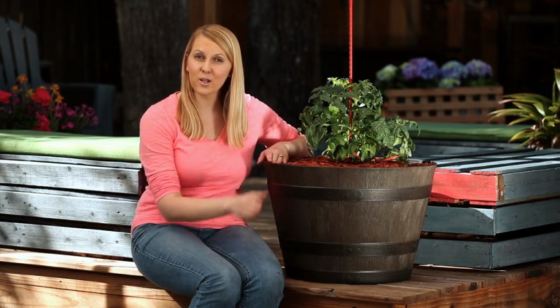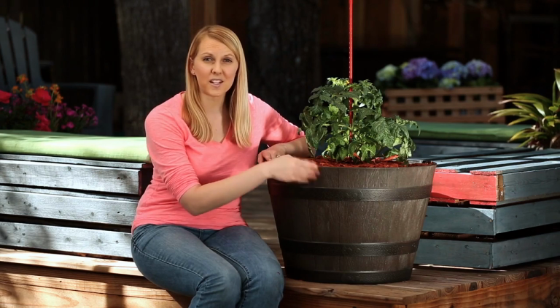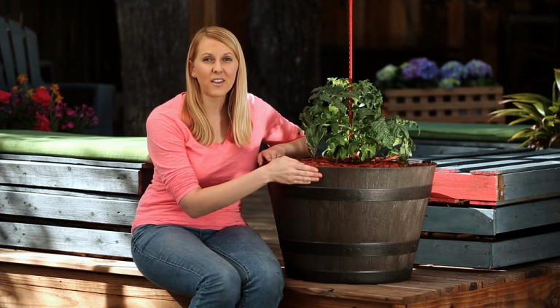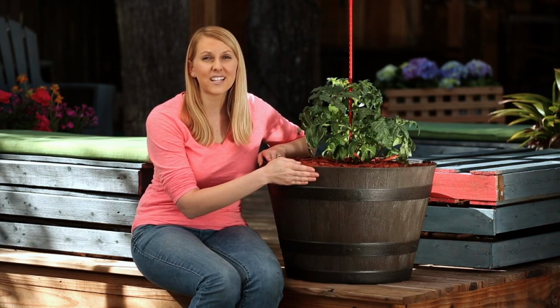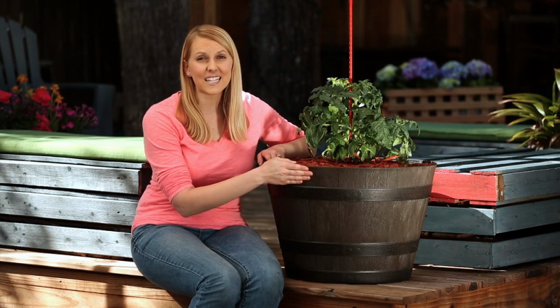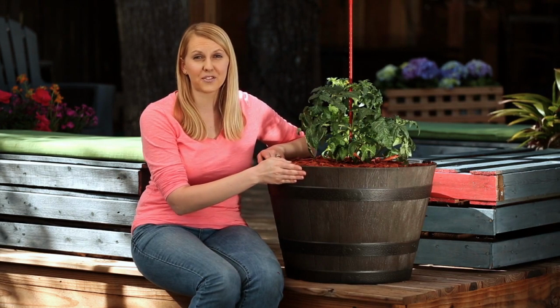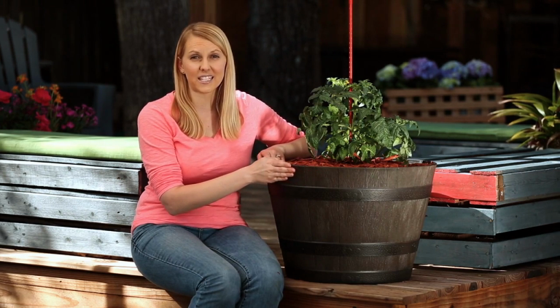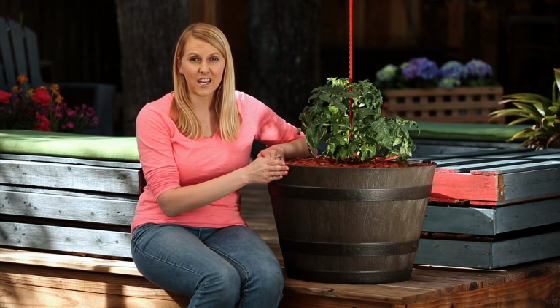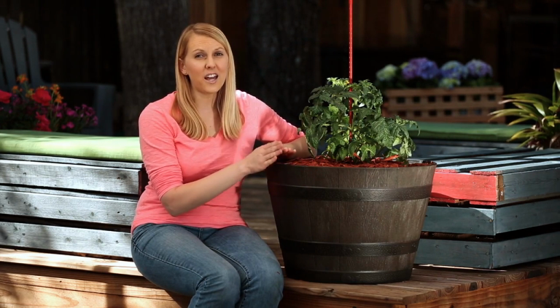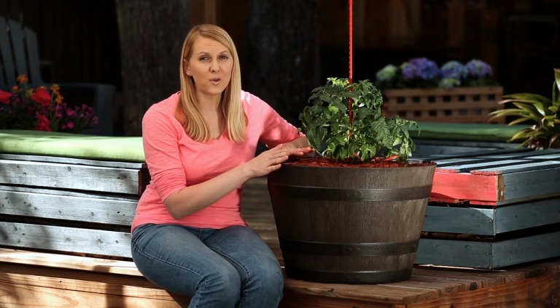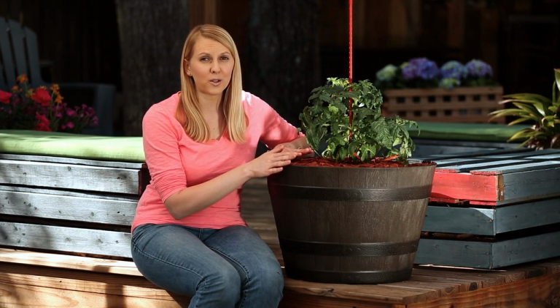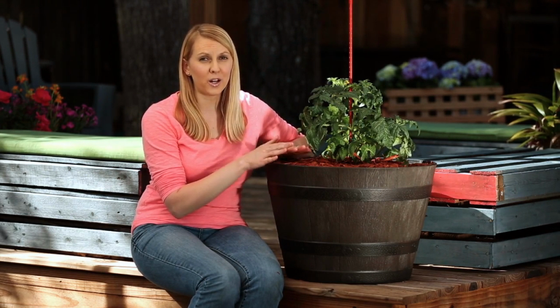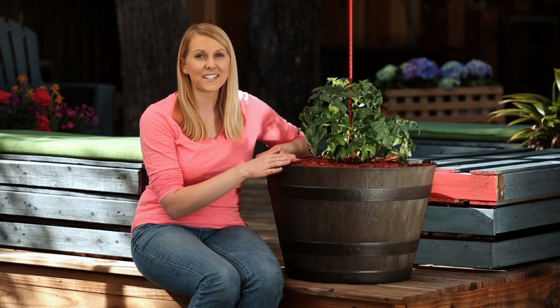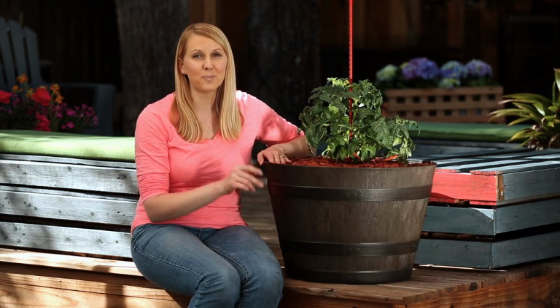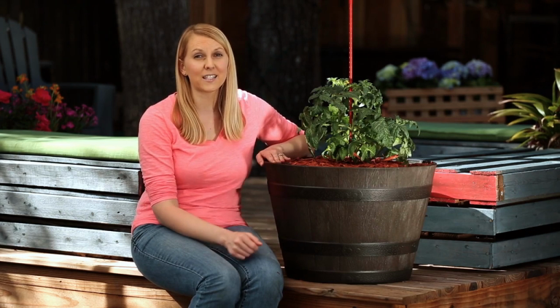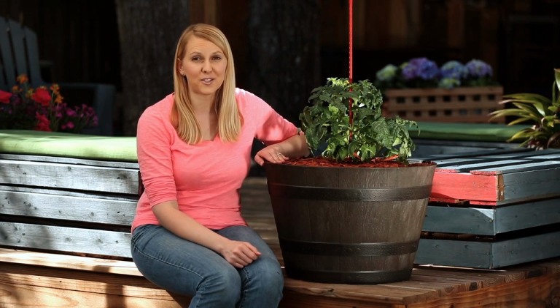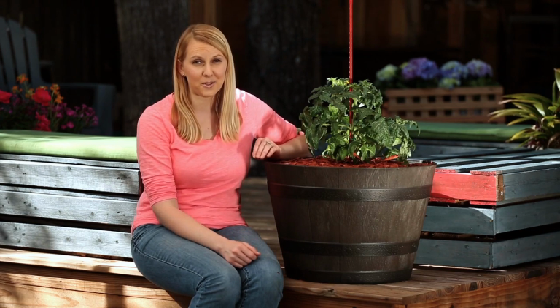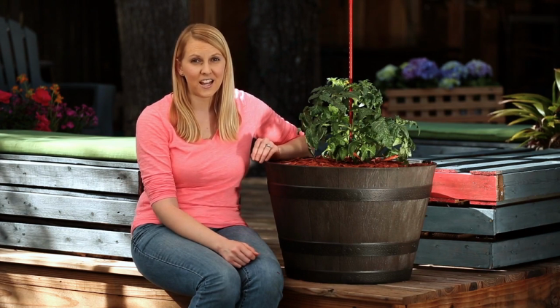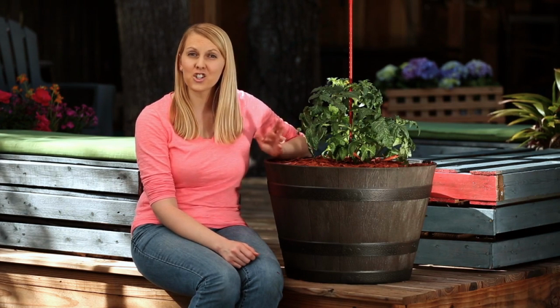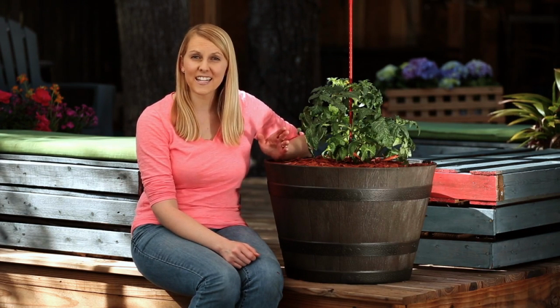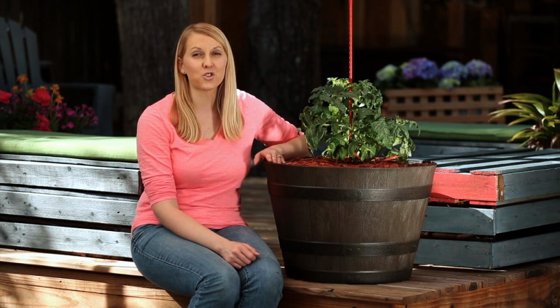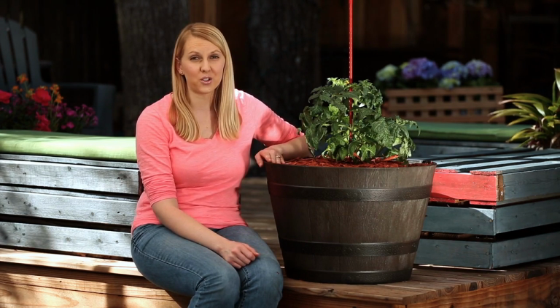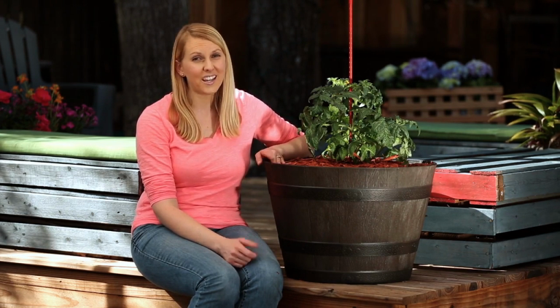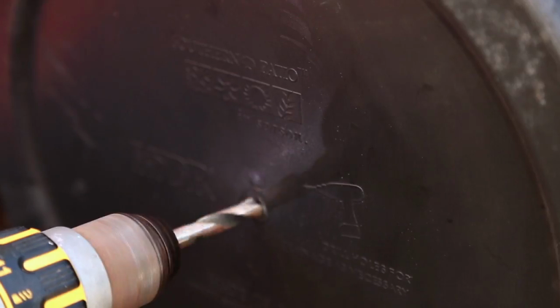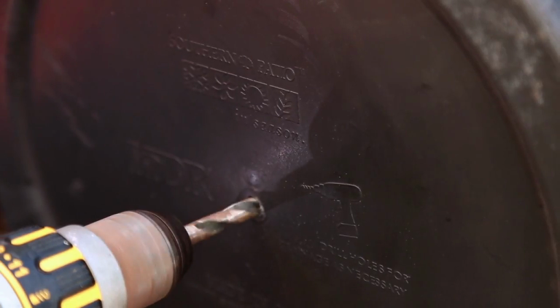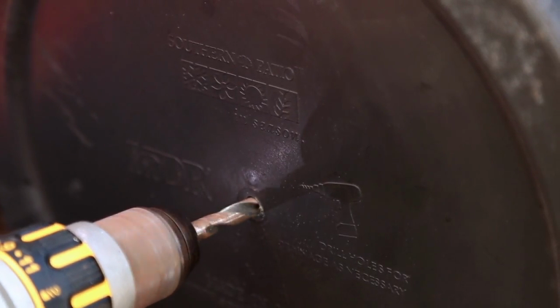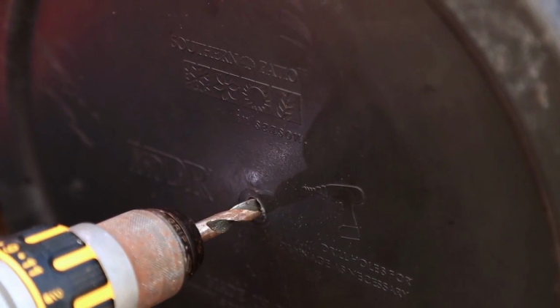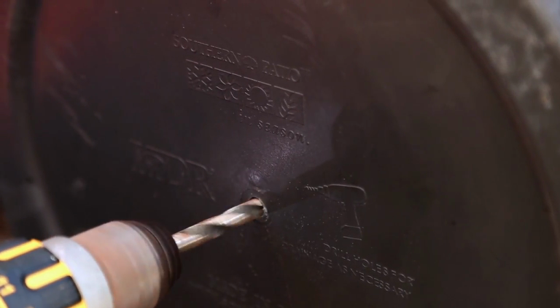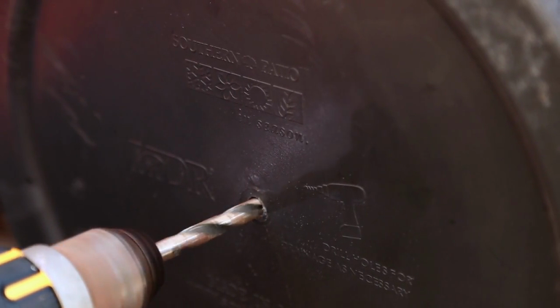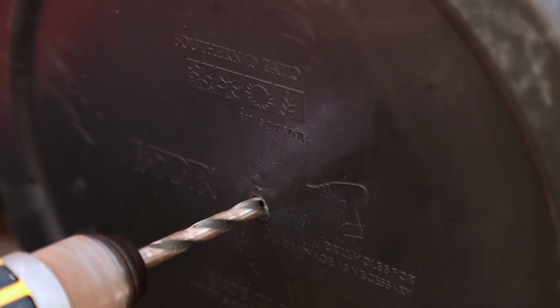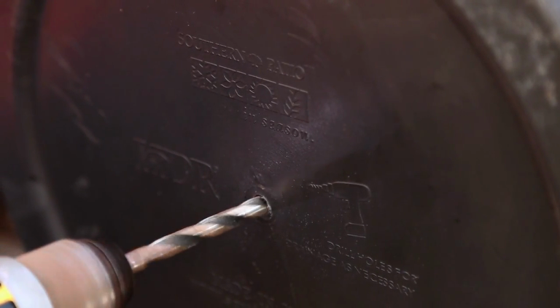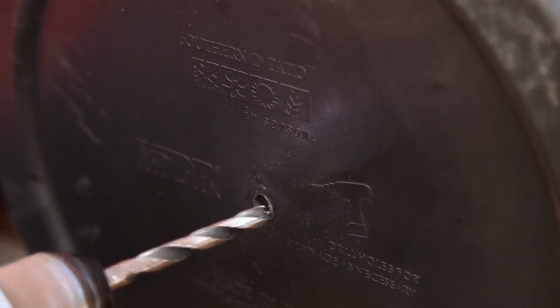Situate your barrel on a spot that receives at least 6 hours of sunlight a day. Go ahead and situate your barrel where you want it, because after it's planted, it's going to be too heavy to move. Ensure your container has drainage holes. If not, go ahead and drill some. You don't want your plants sitting on water, or they will get root rot.